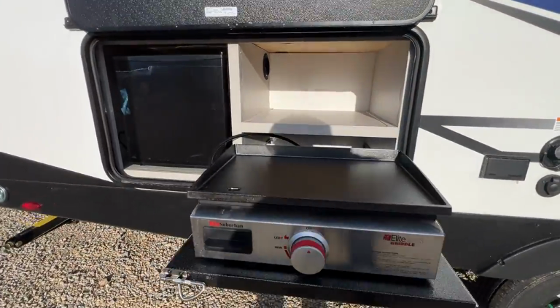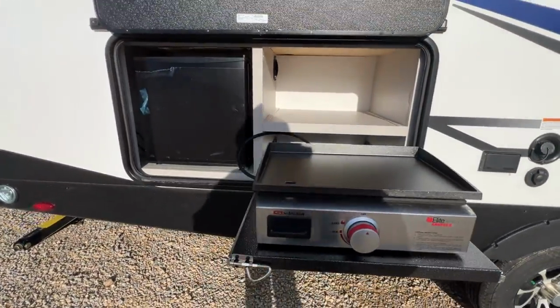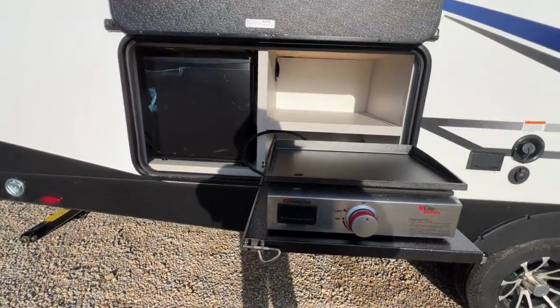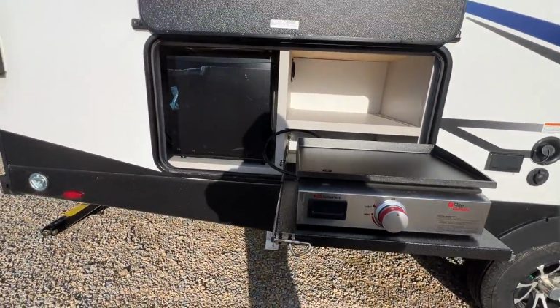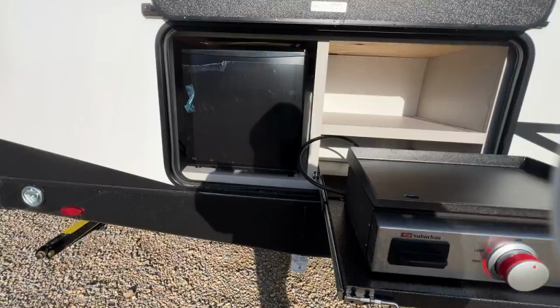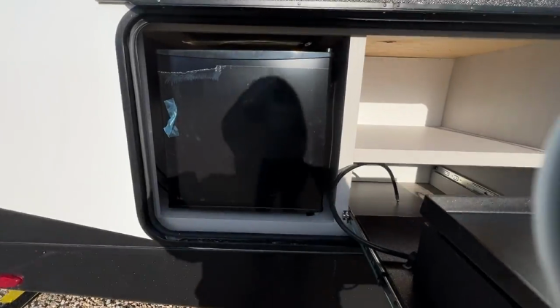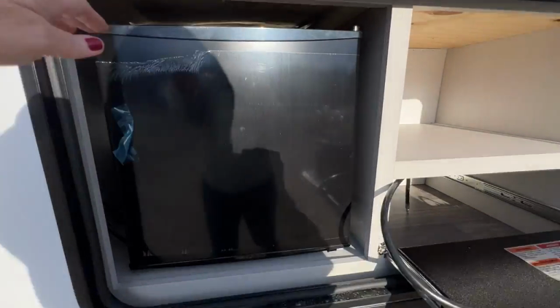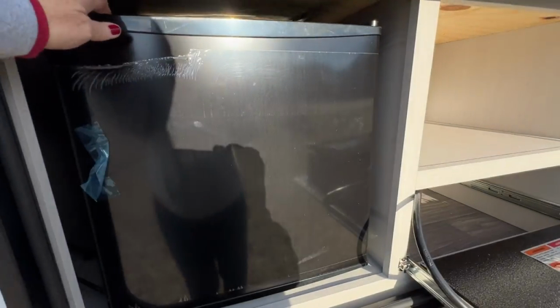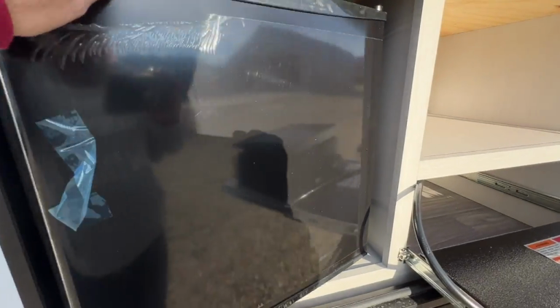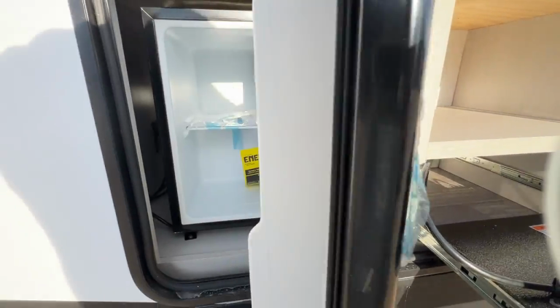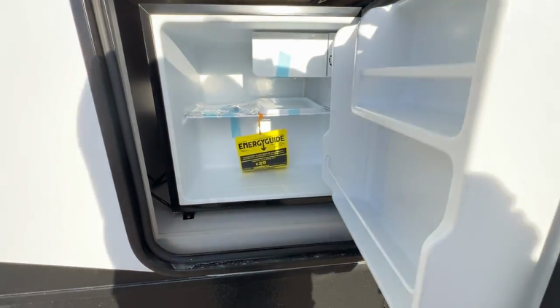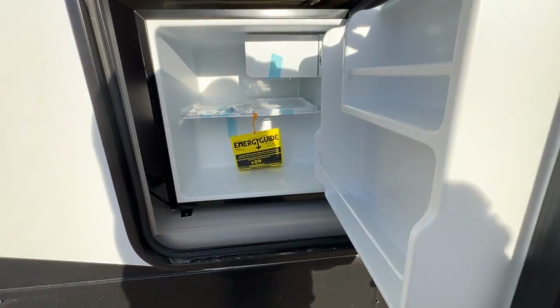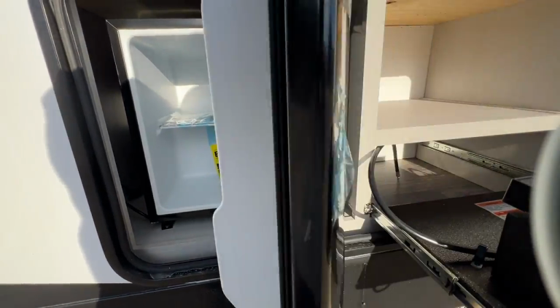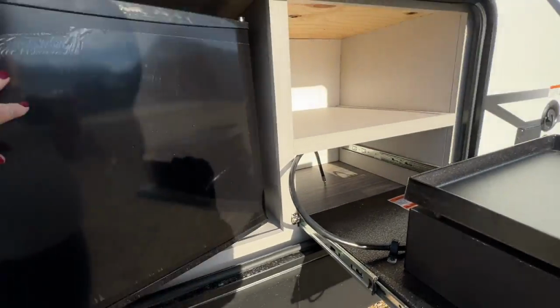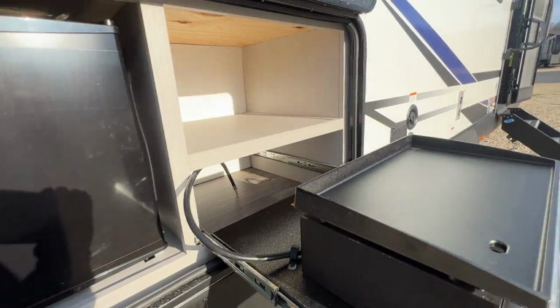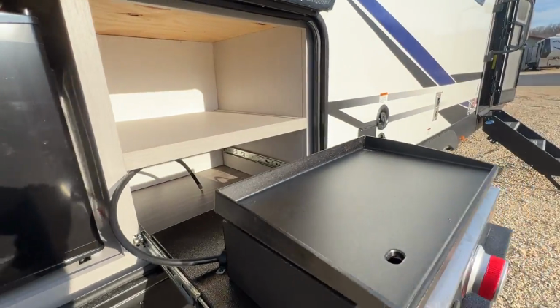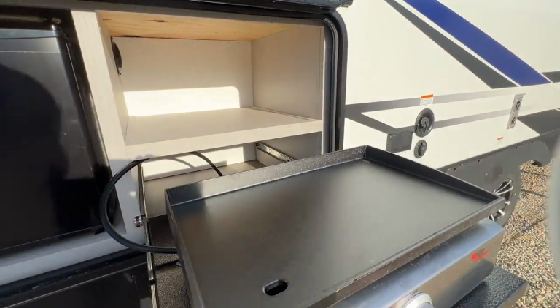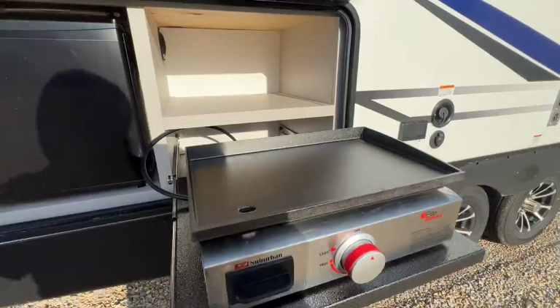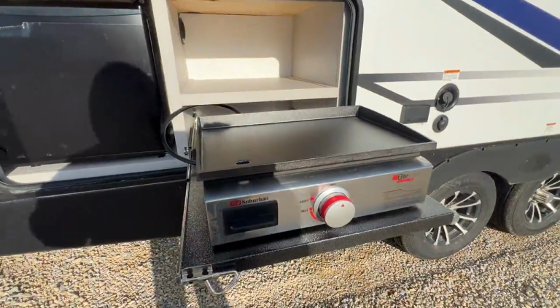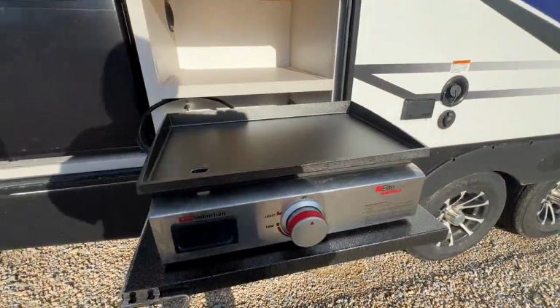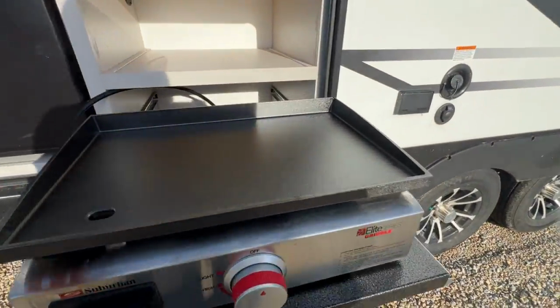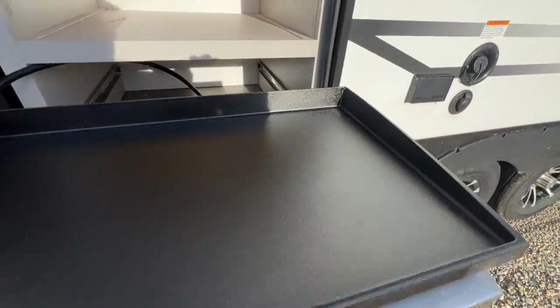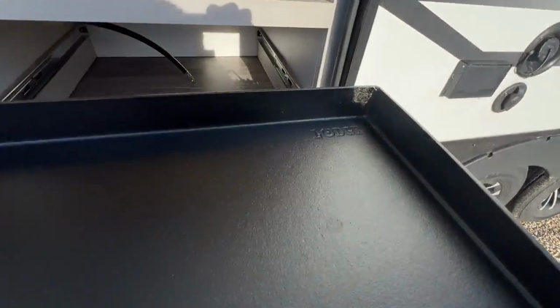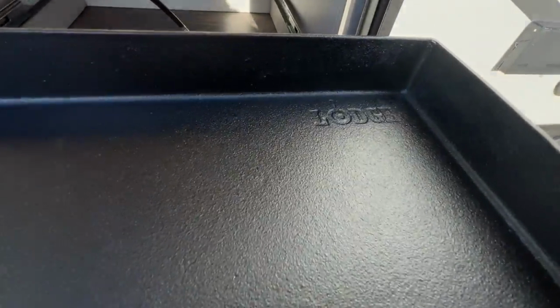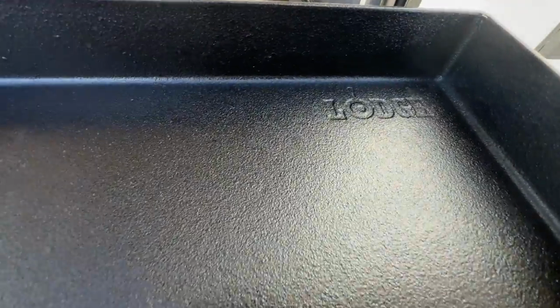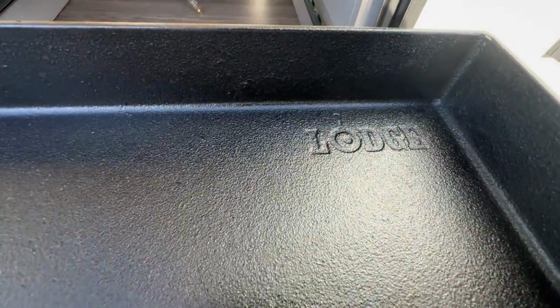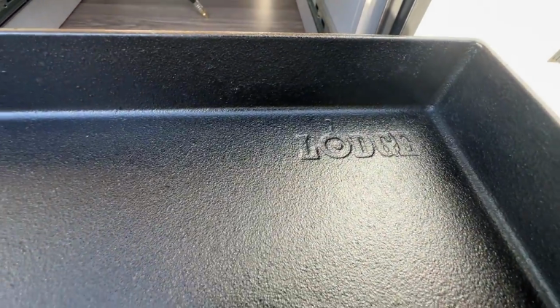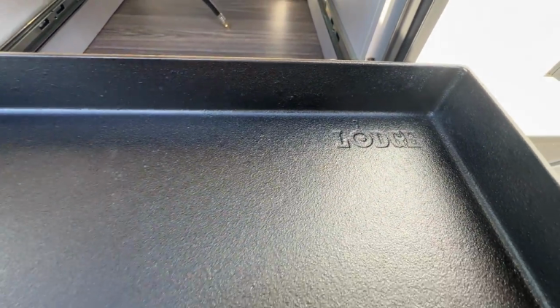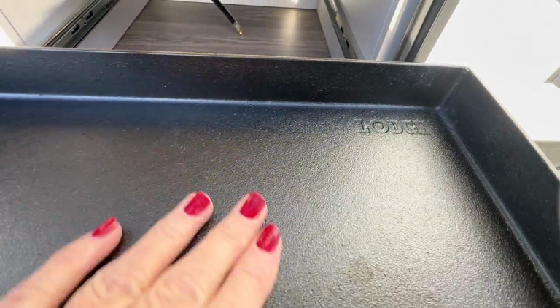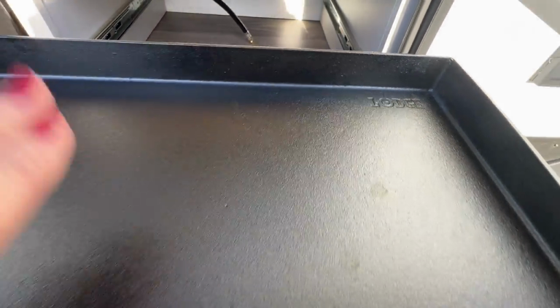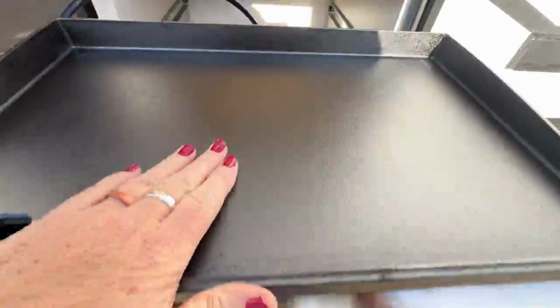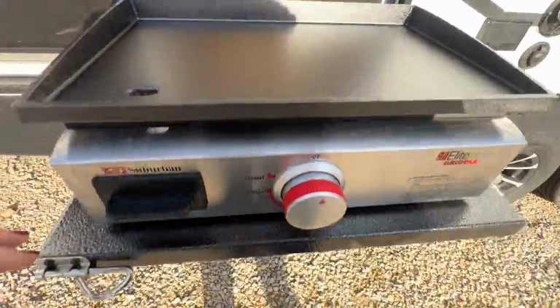Got a great outdoor kitchen here. Outdoor fridge so you don't have to go inside for your beverages. It's got an outdoor griddle and it's got a Lodge griddle top. Very nice.